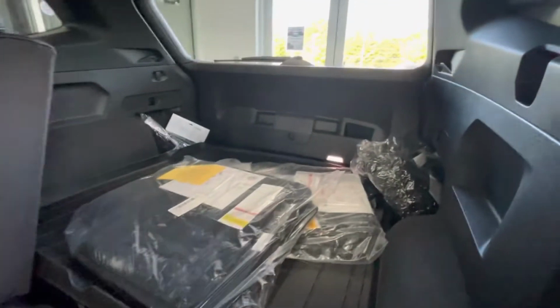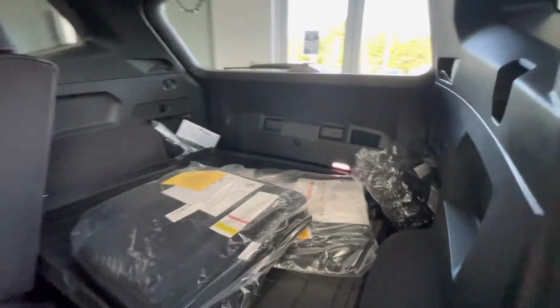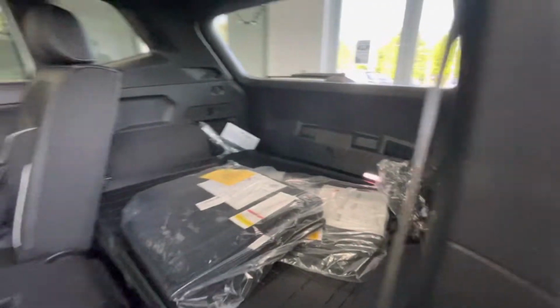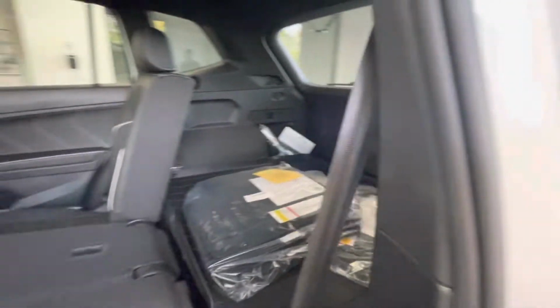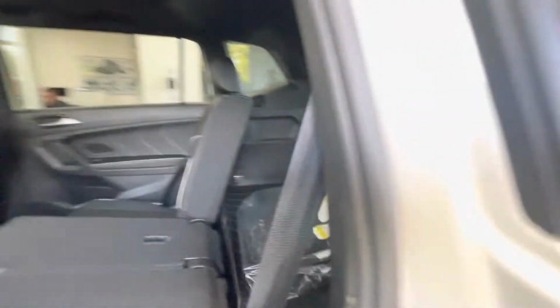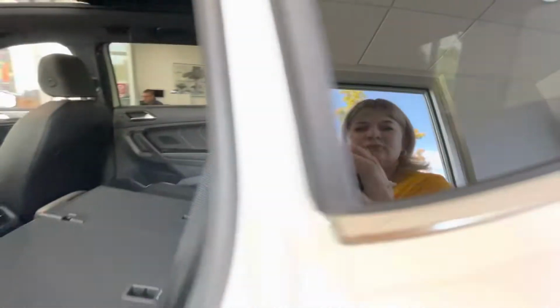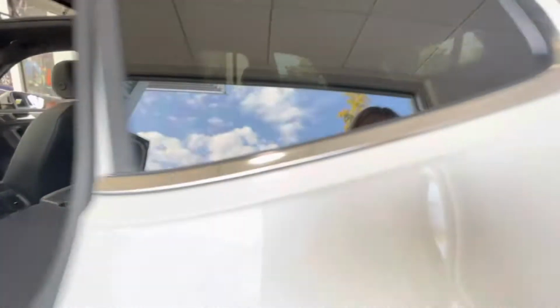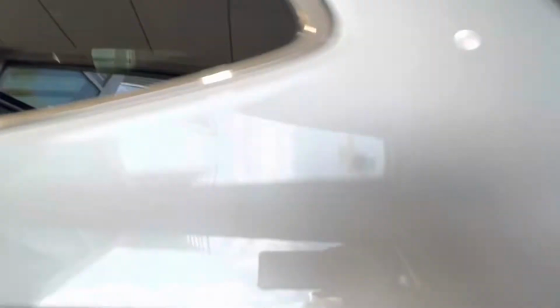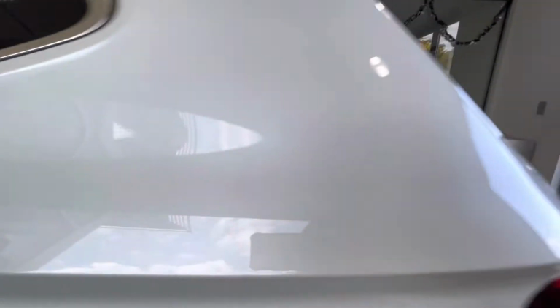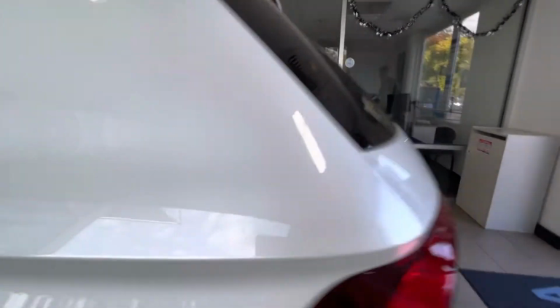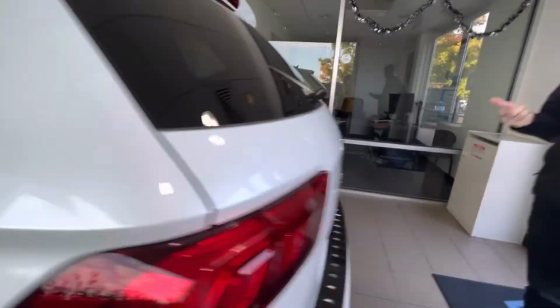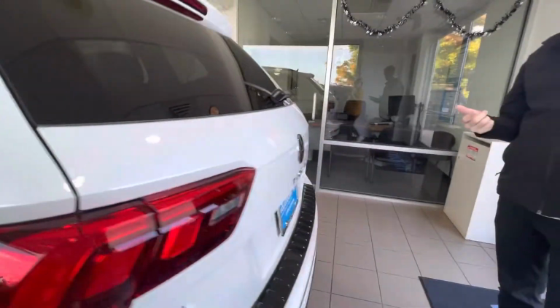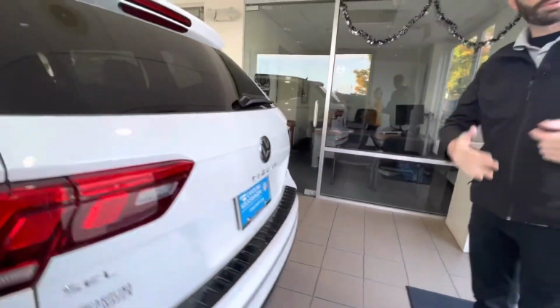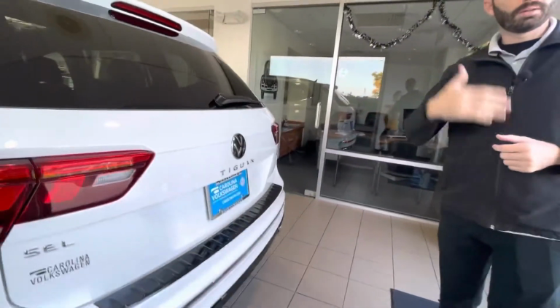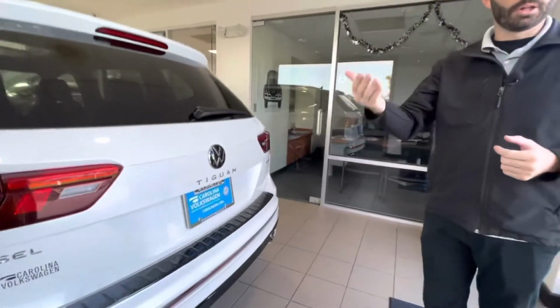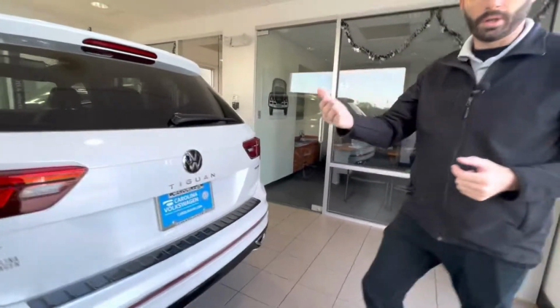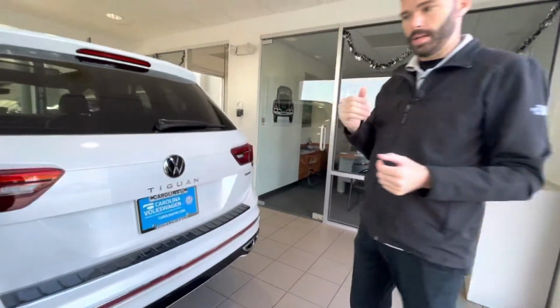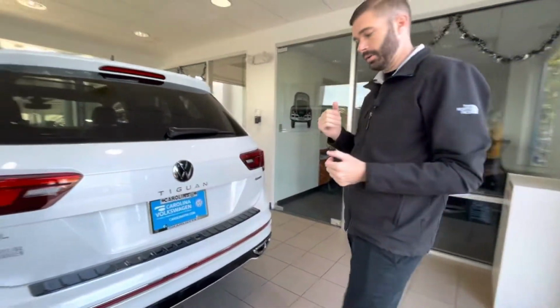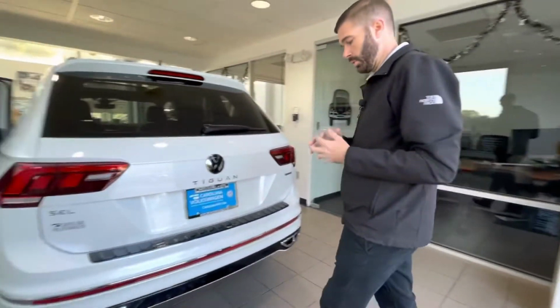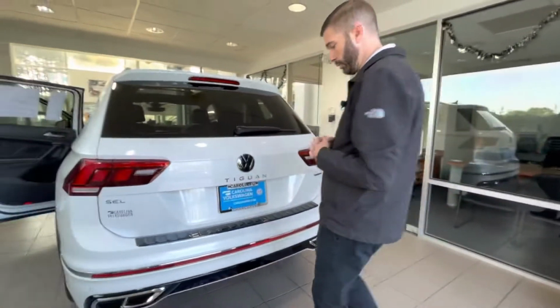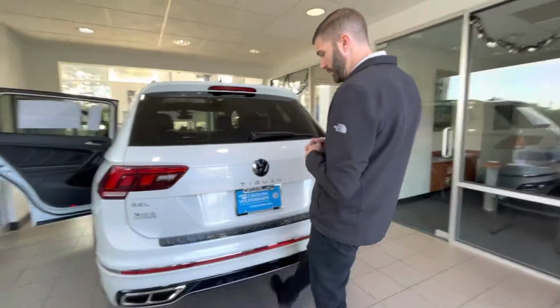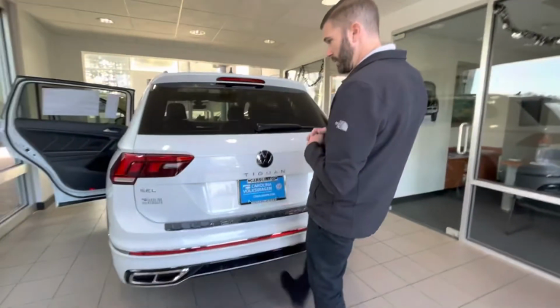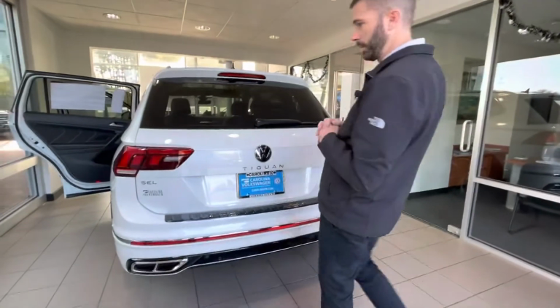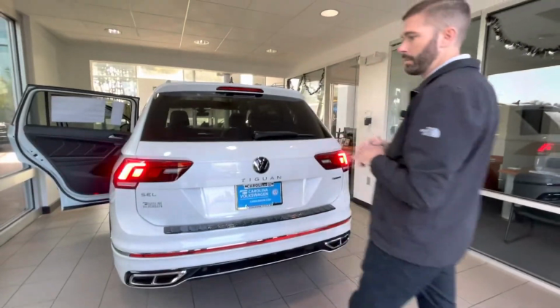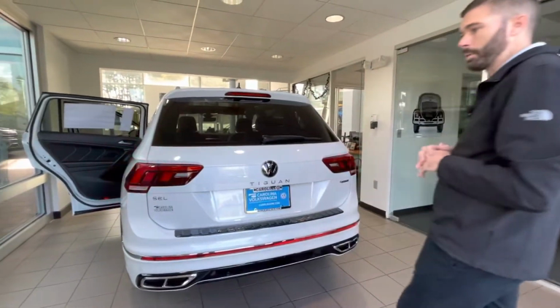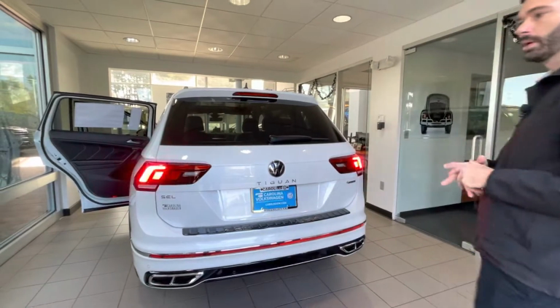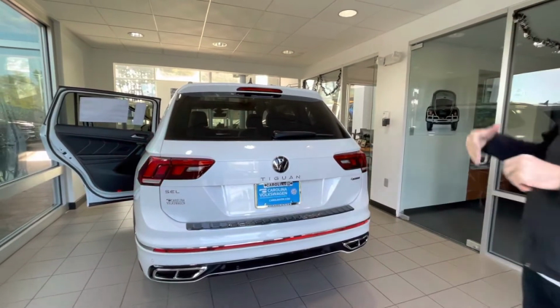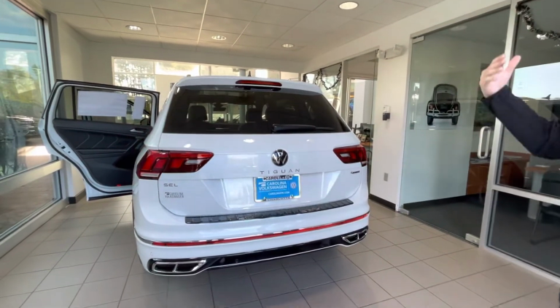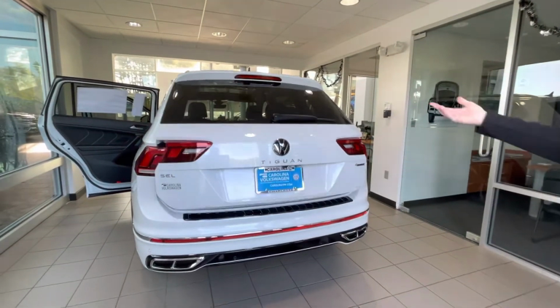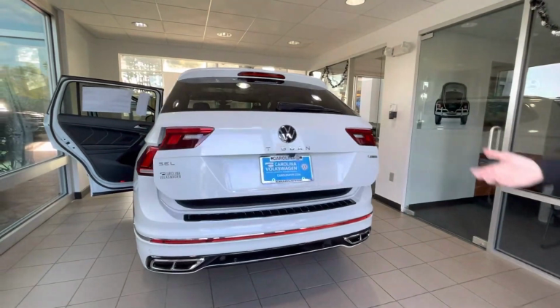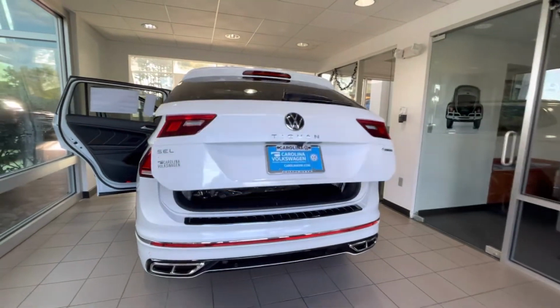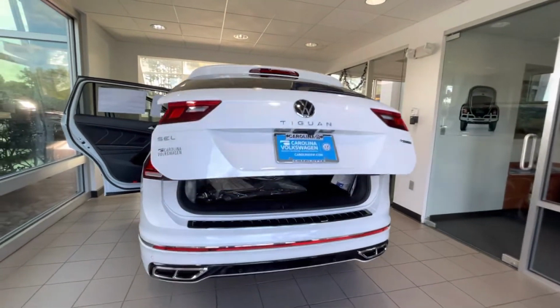With the SEL R-Line, you actually have an easy-access liftgate like you get on the Atlas as well. So if you just slide your foot under that rear bumper, you do have easy-access liftgate.